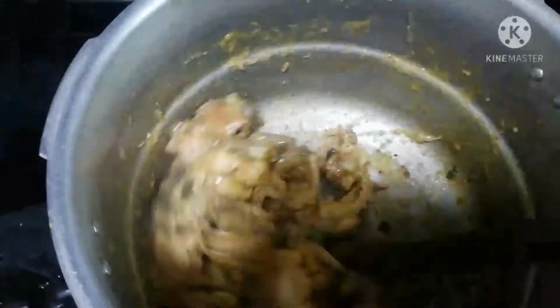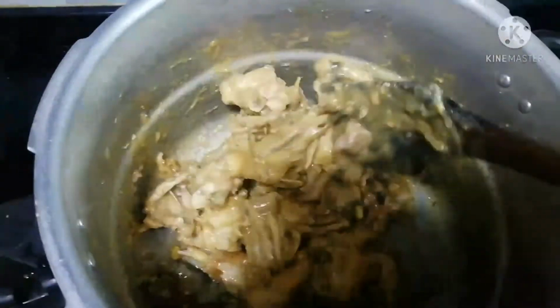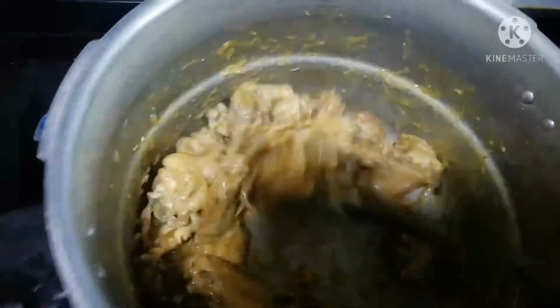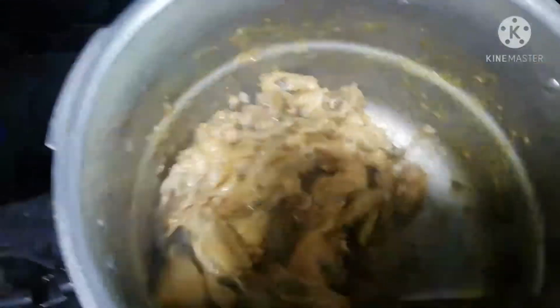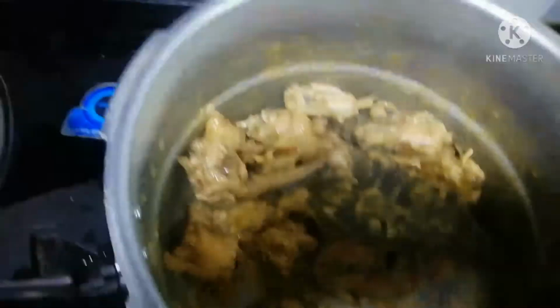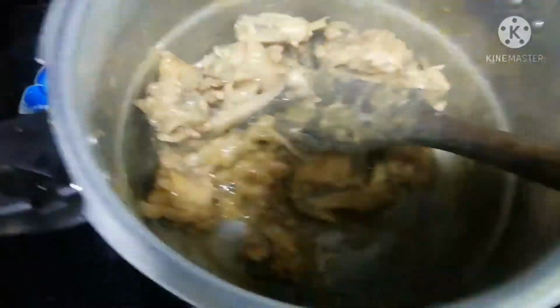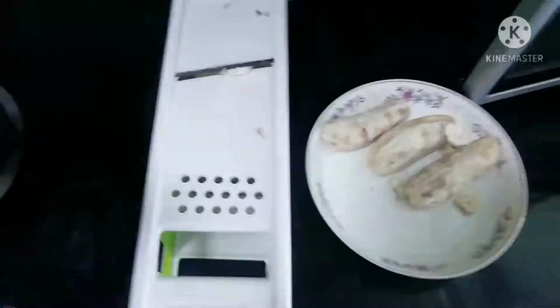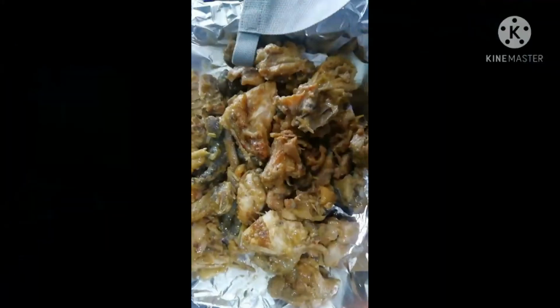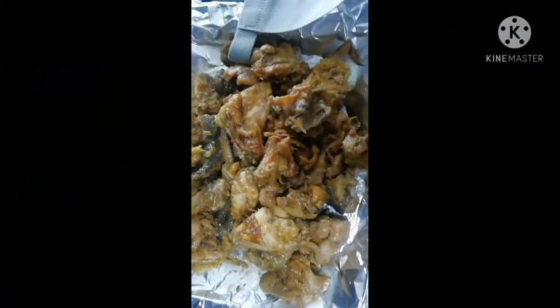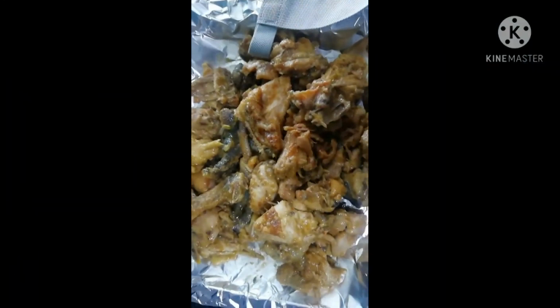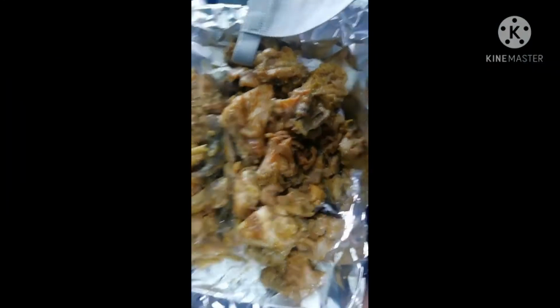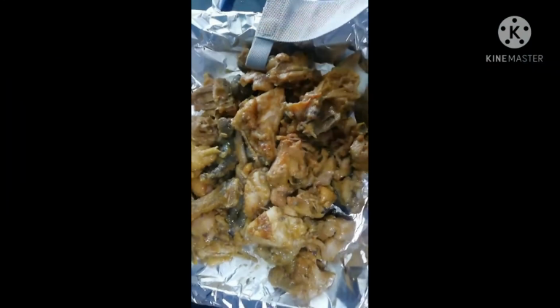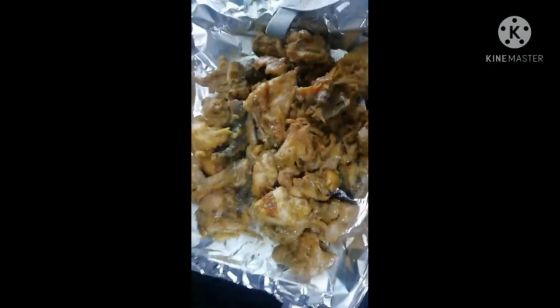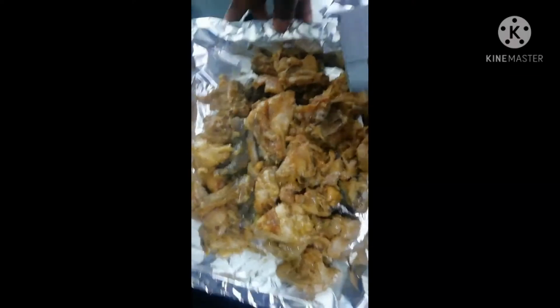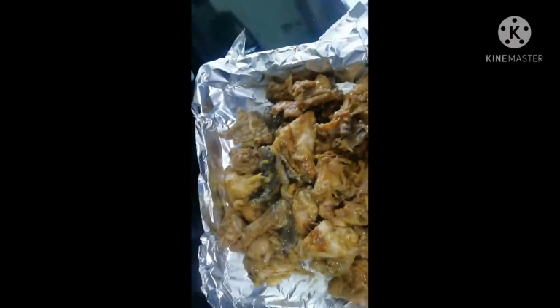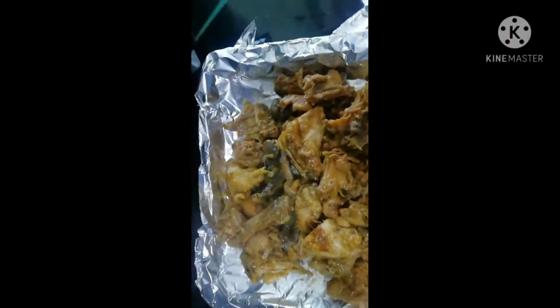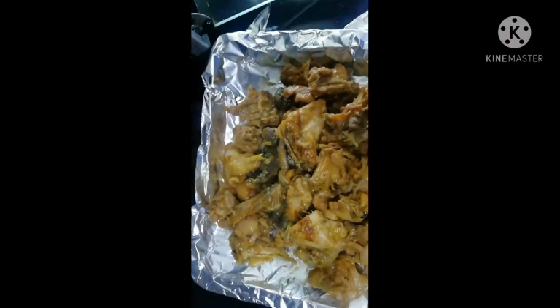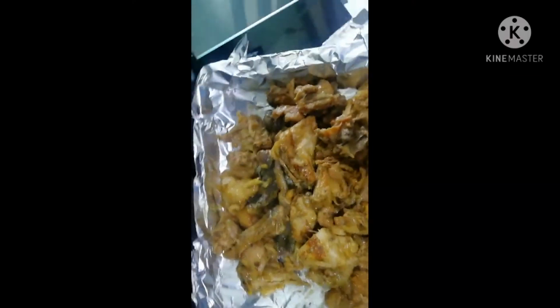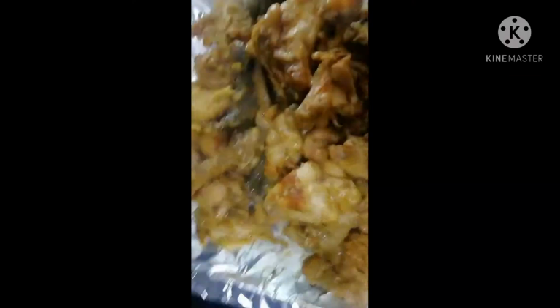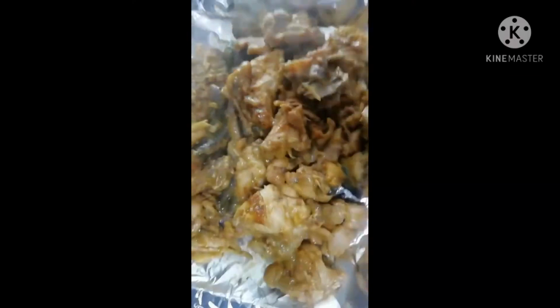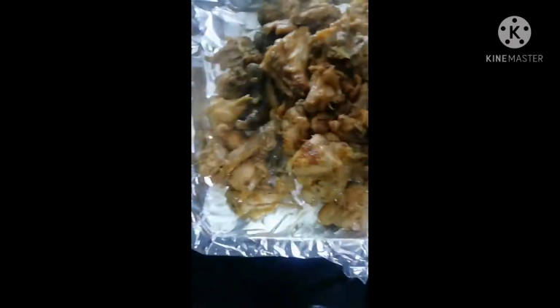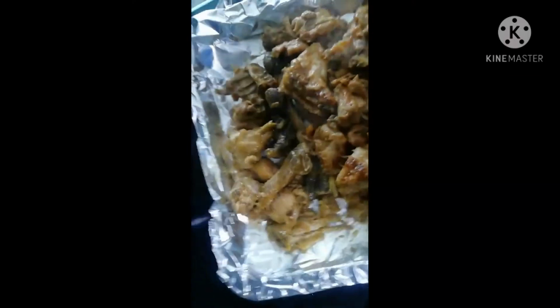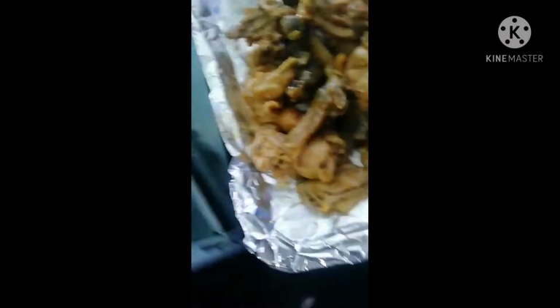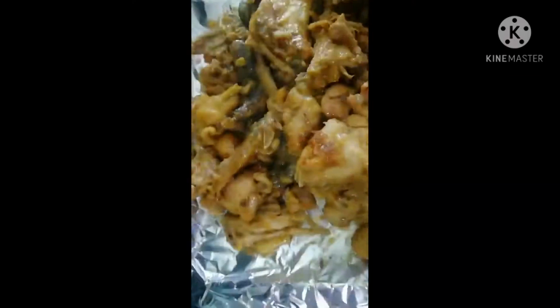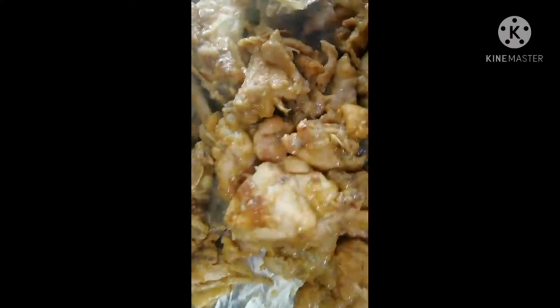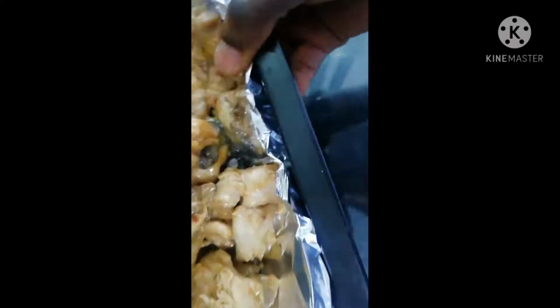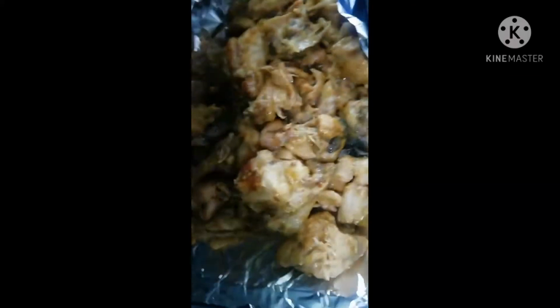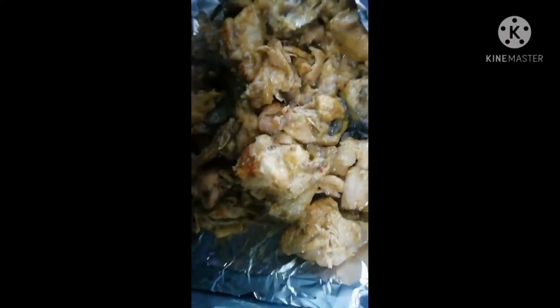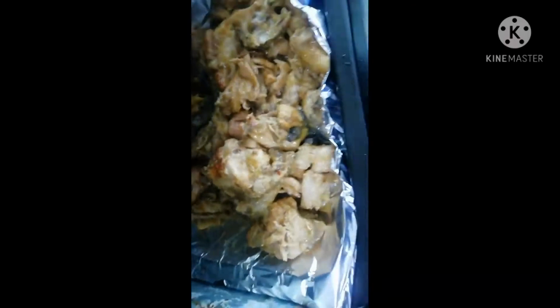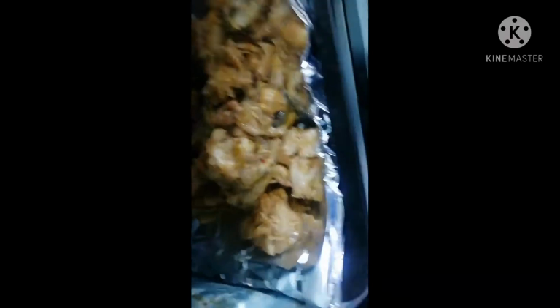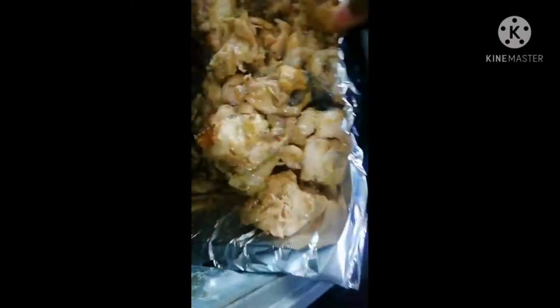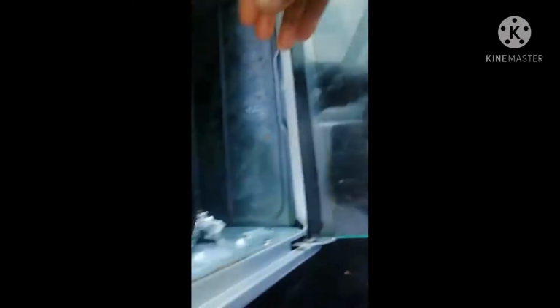So now I'm going to put the chicken in the oven and set it to 180 degrees to bake for 45 minutes.